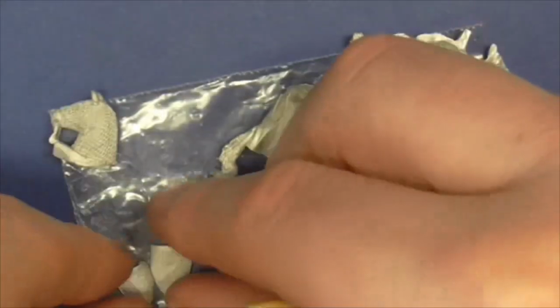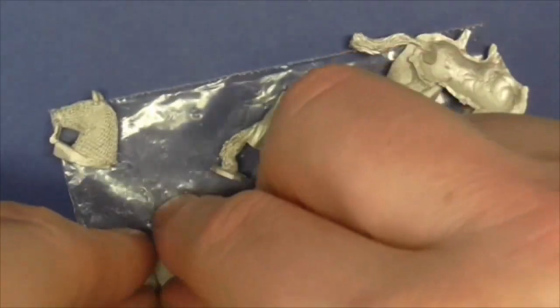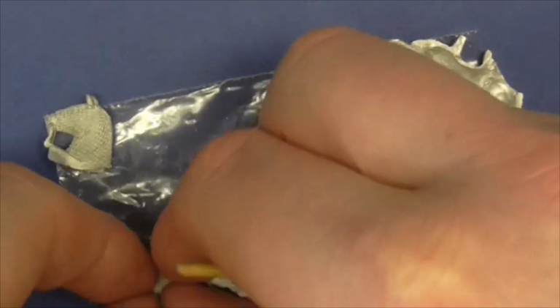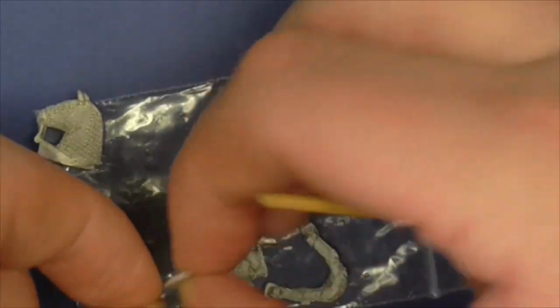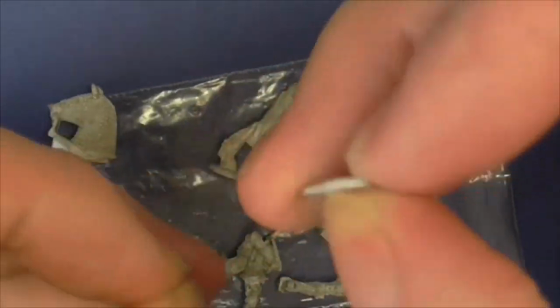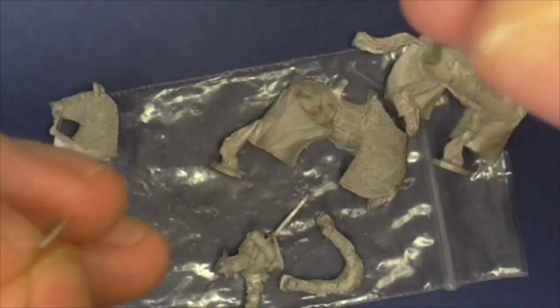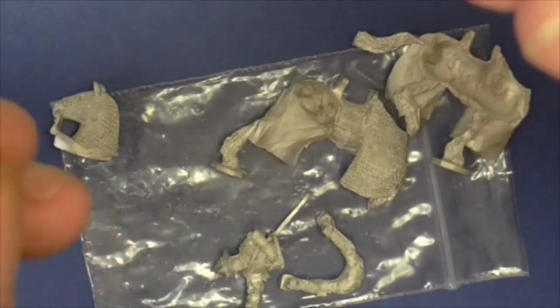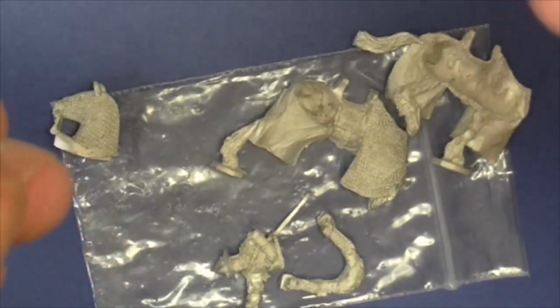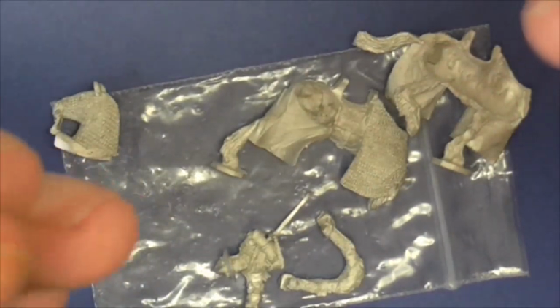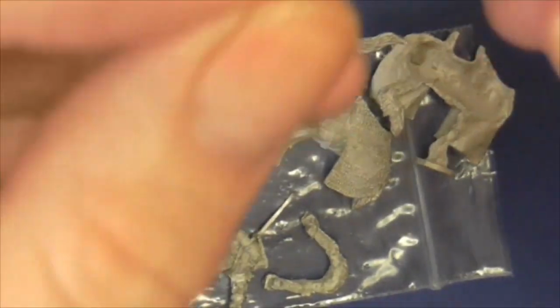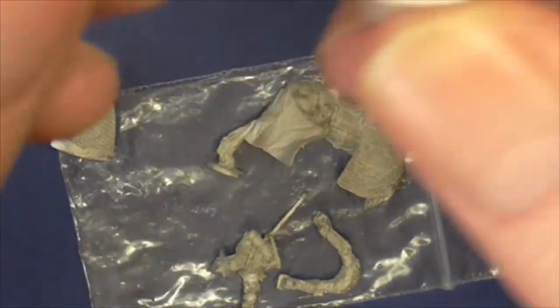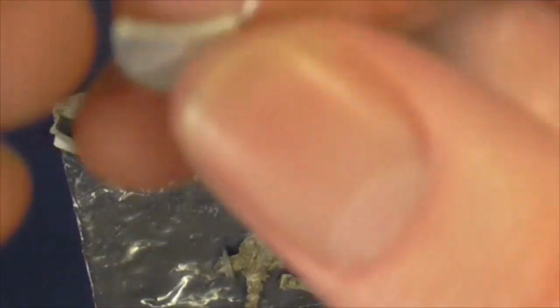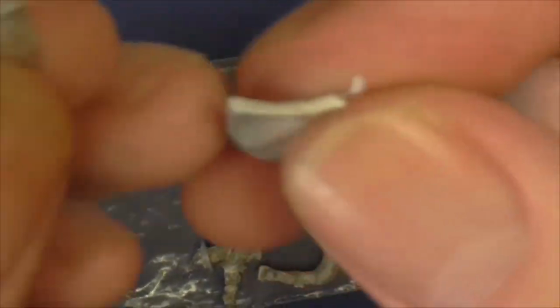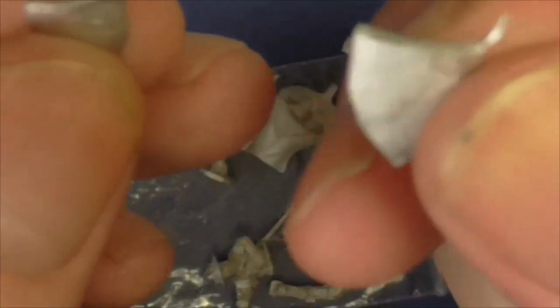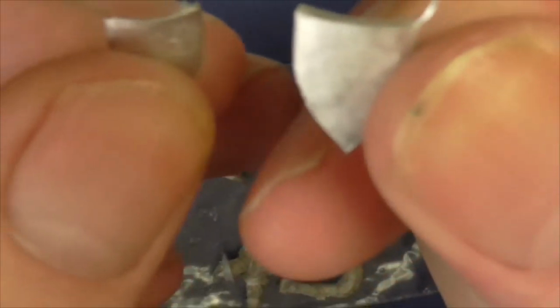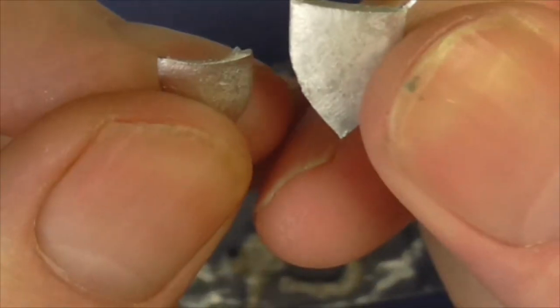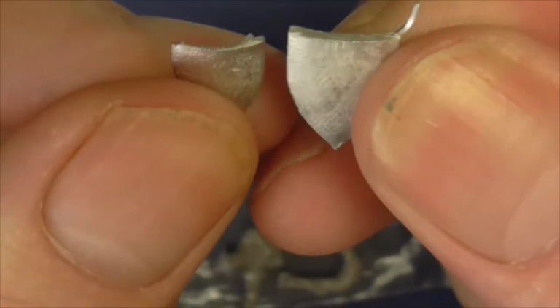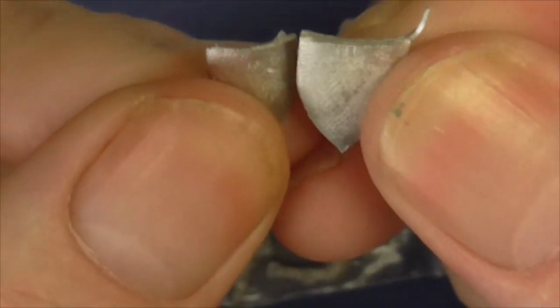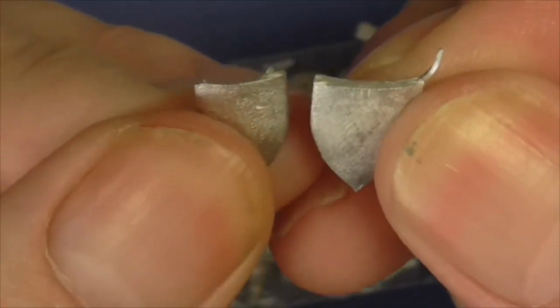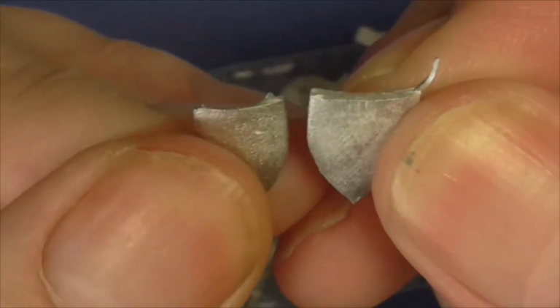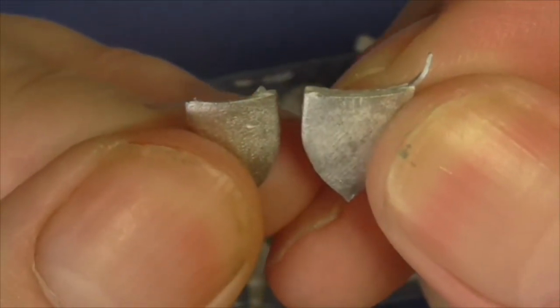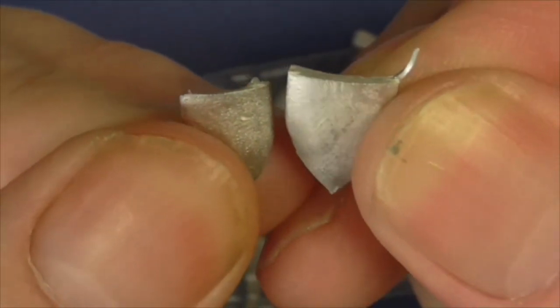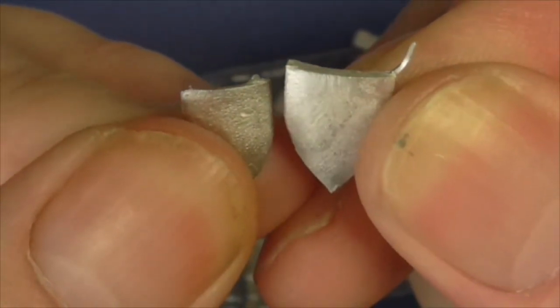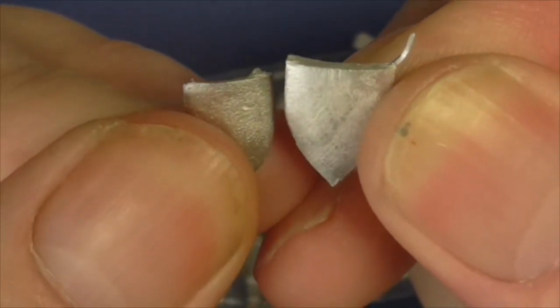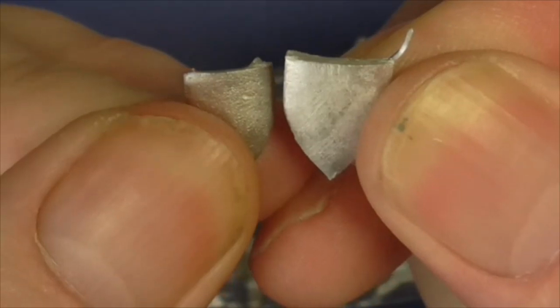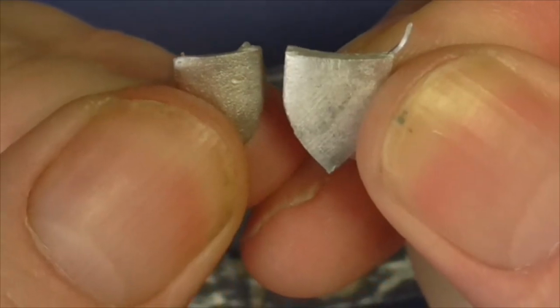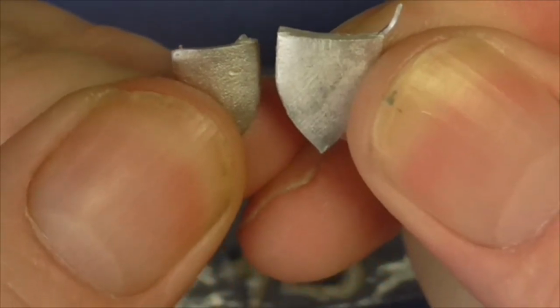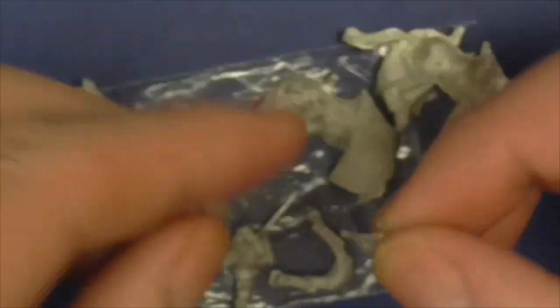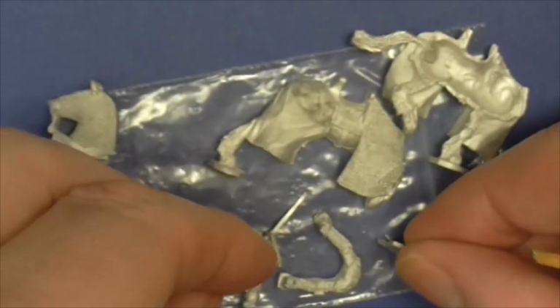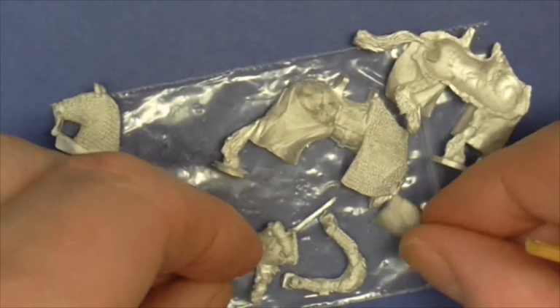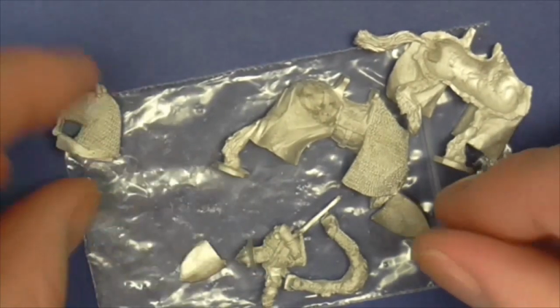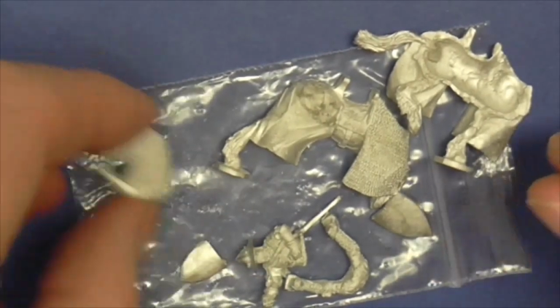He comes with two shields. I take it he's holding both of them — his own and the gaffer's — since the master or leader doesn't have his shield on him.